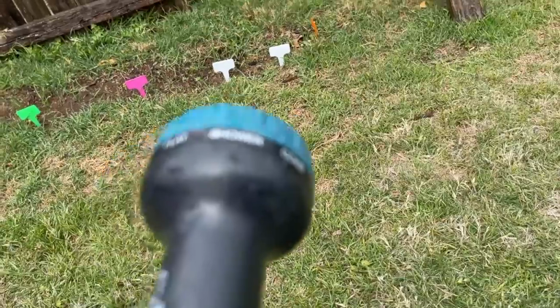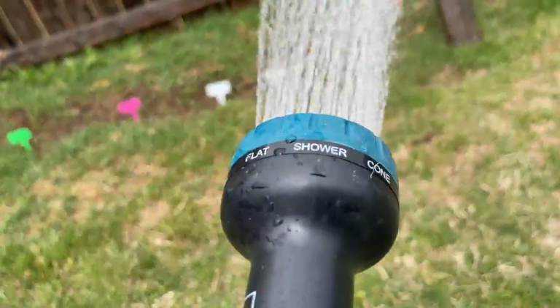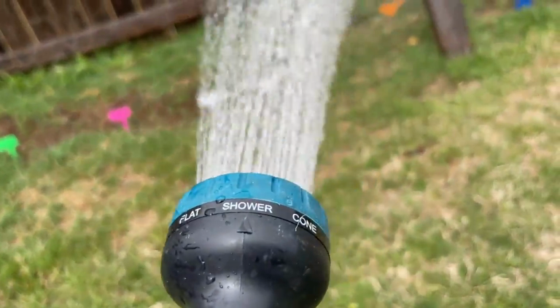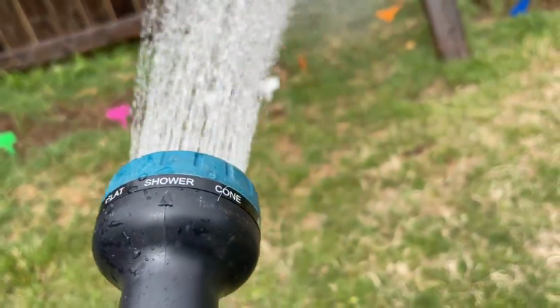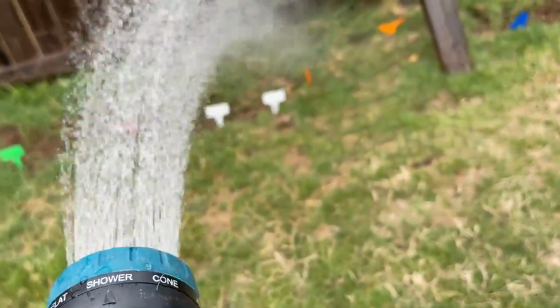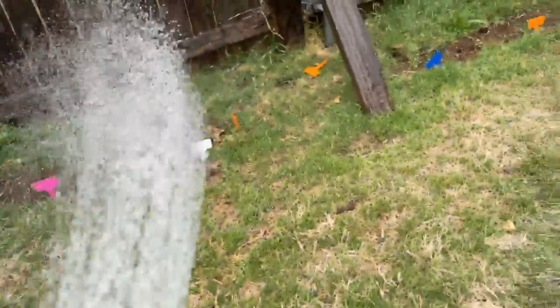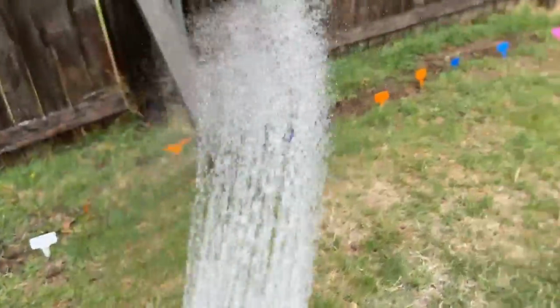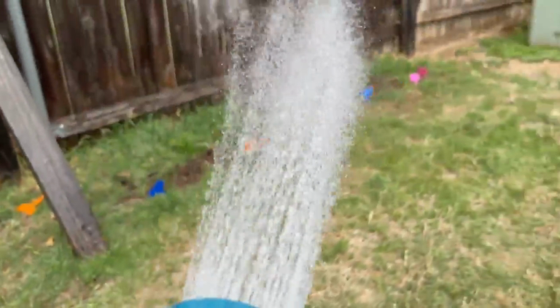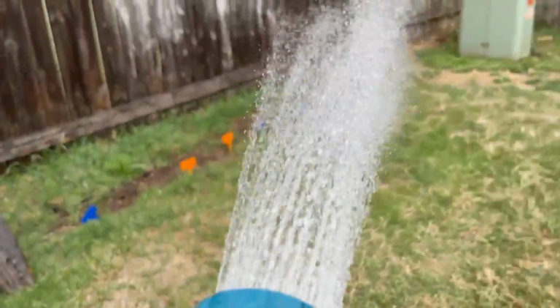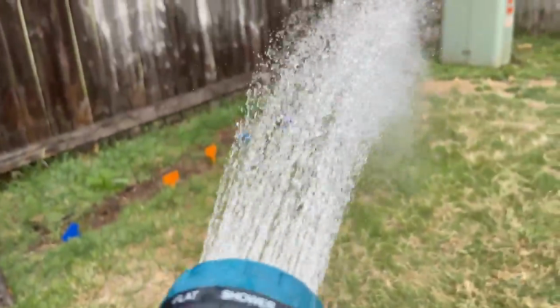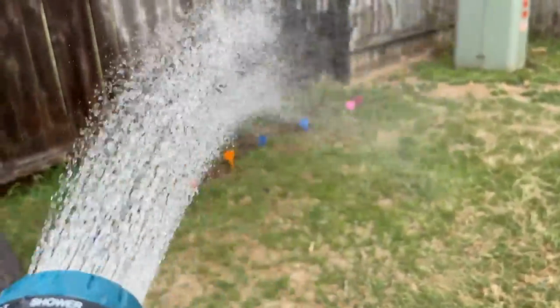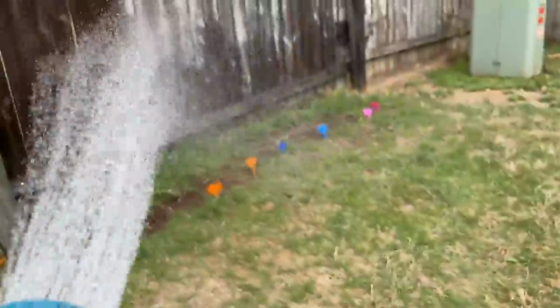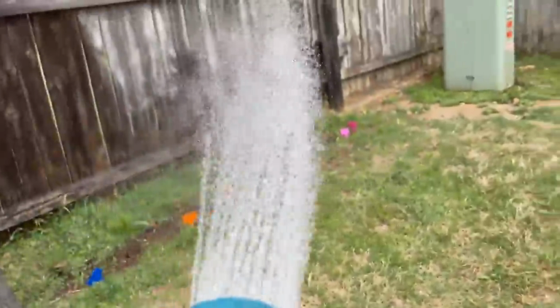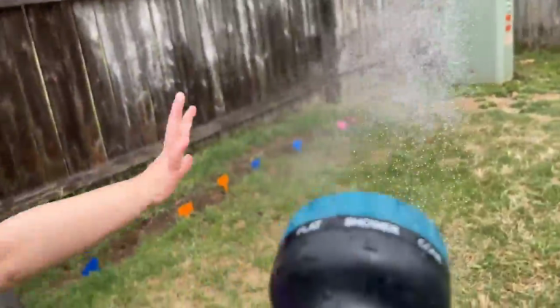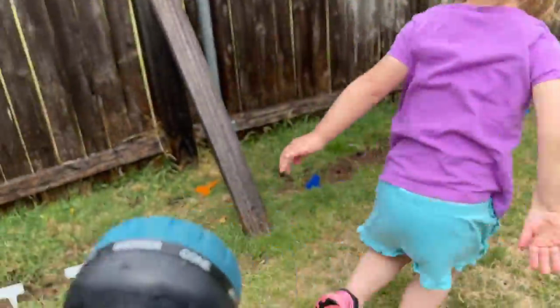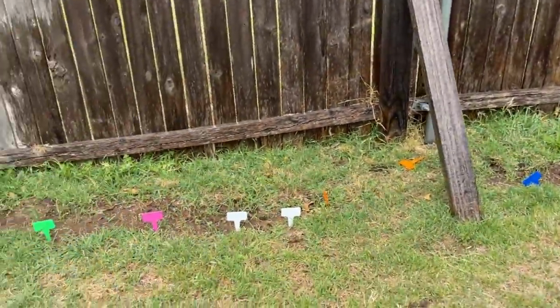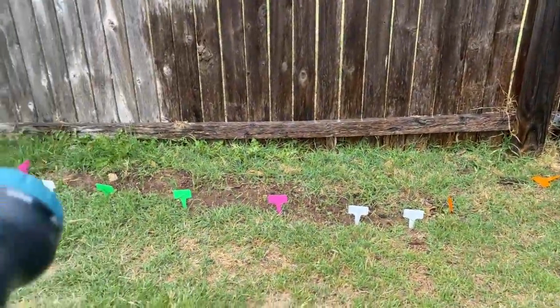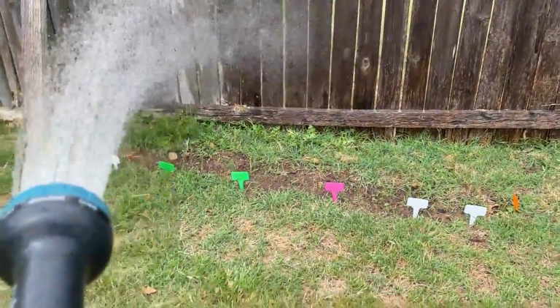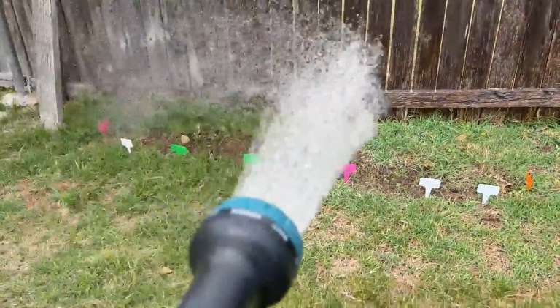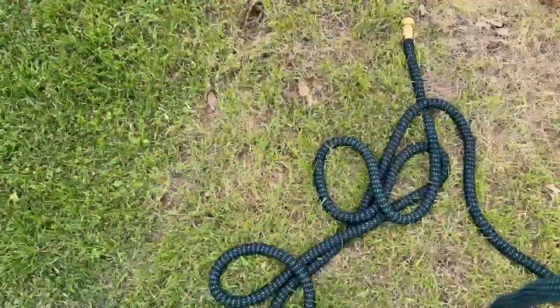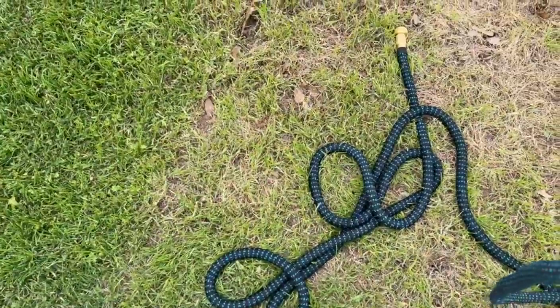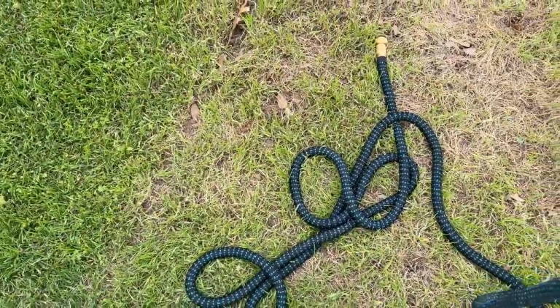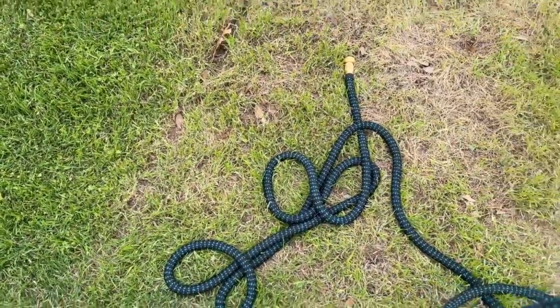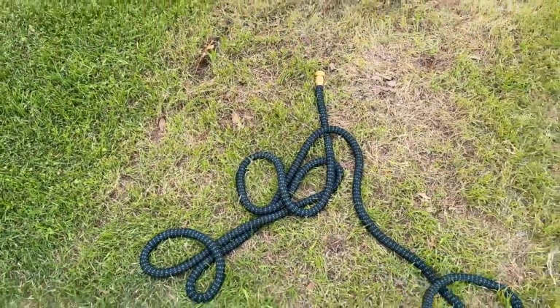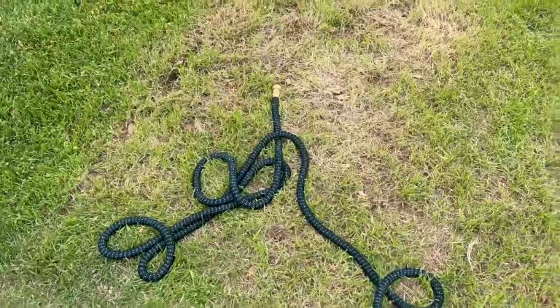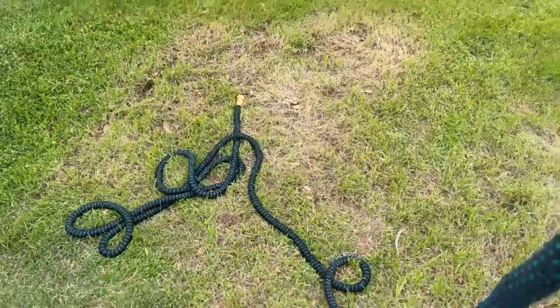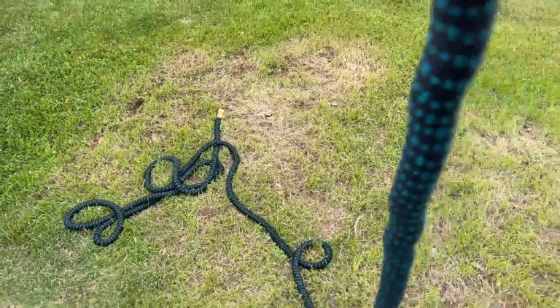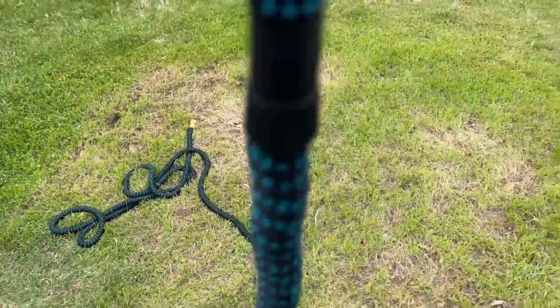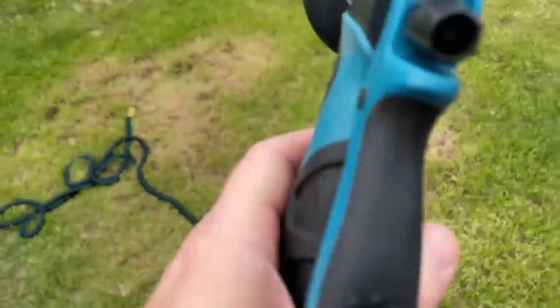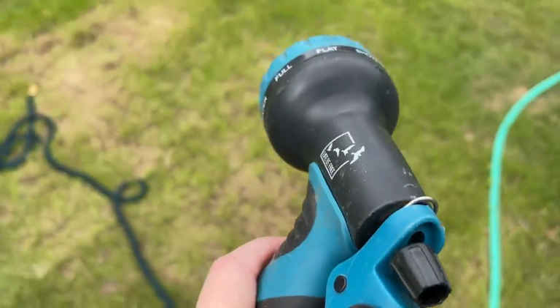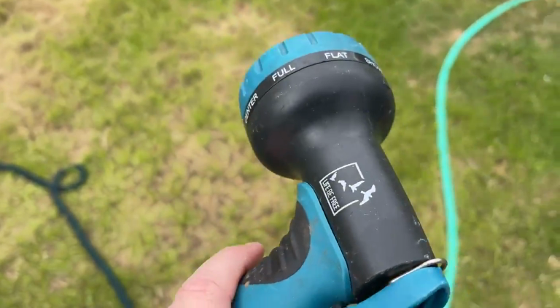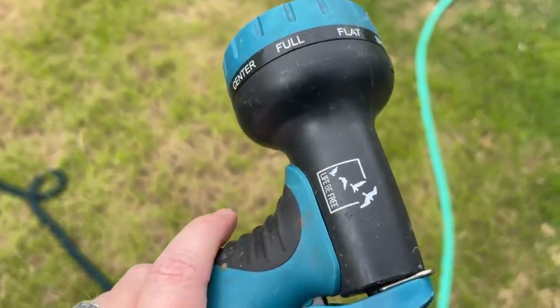Here's the spray. This is the shower spray. There's the water hose — the 50 foot expandable water hose with a spray nozzle on the top.